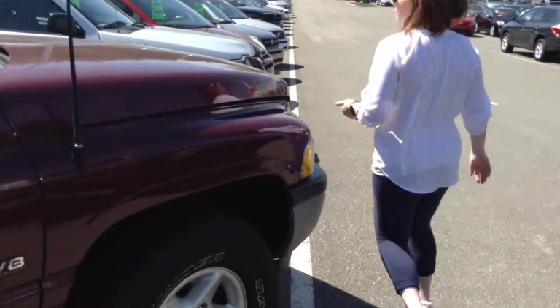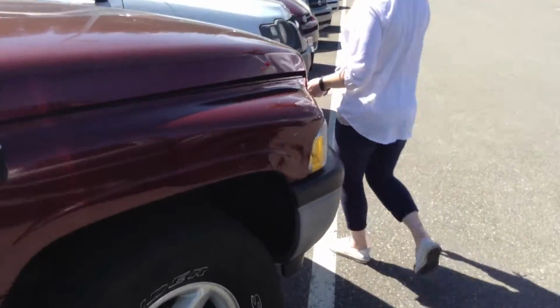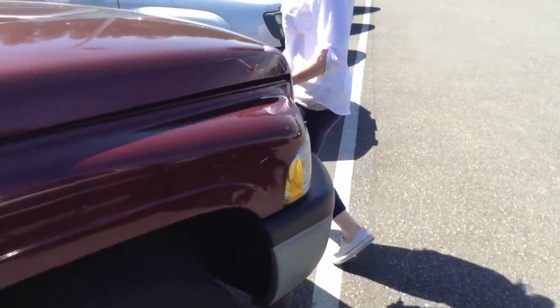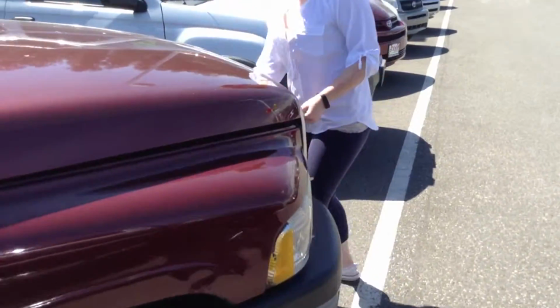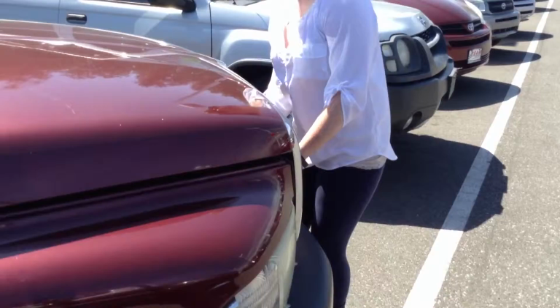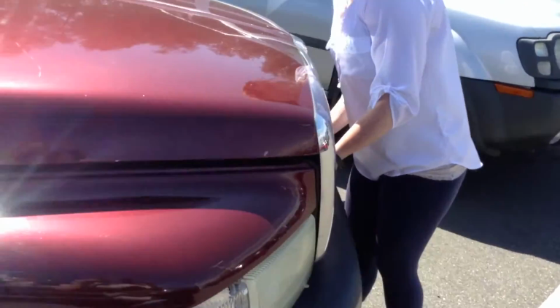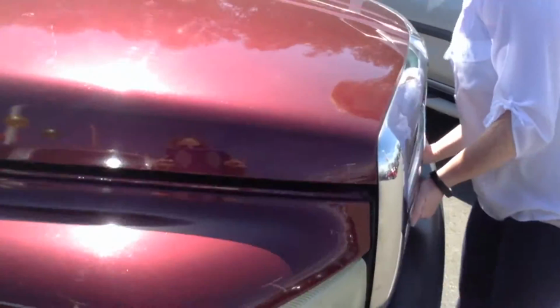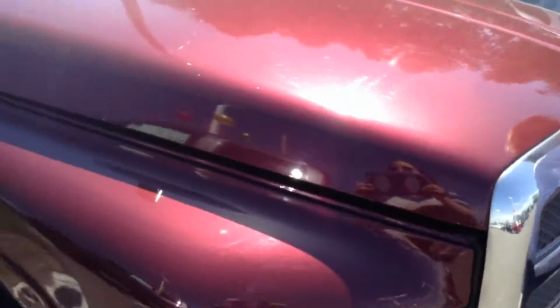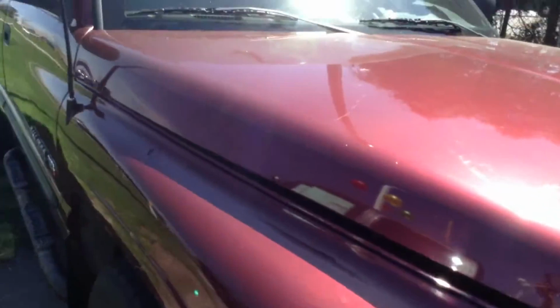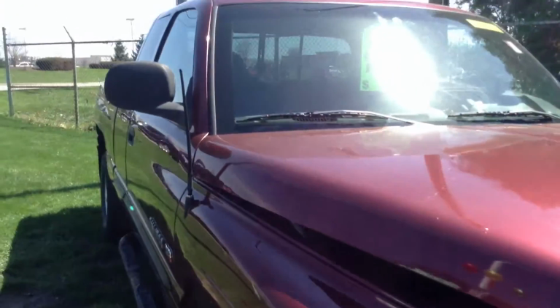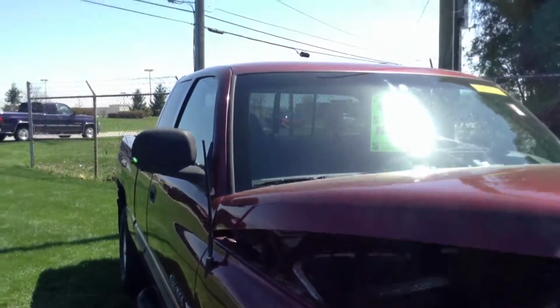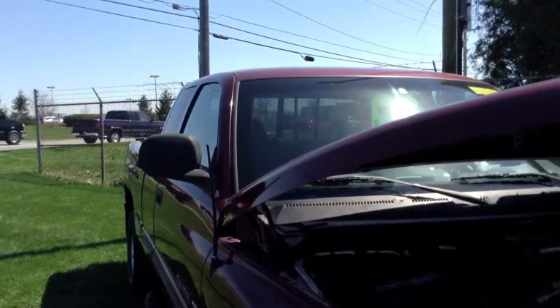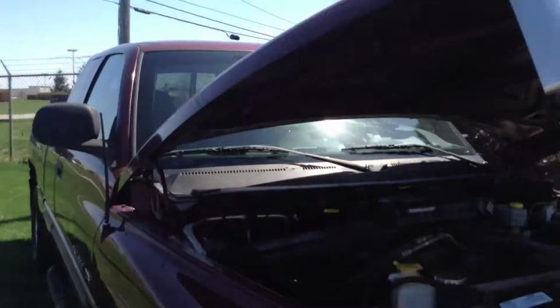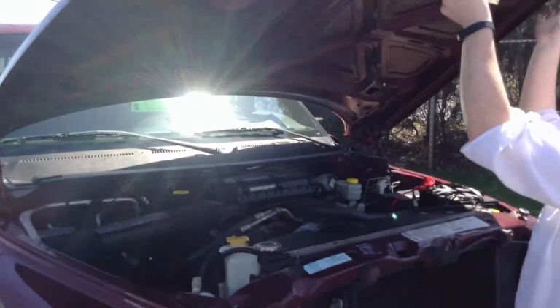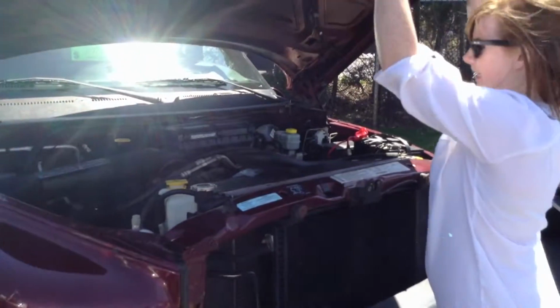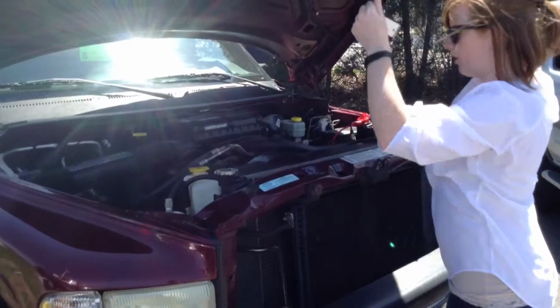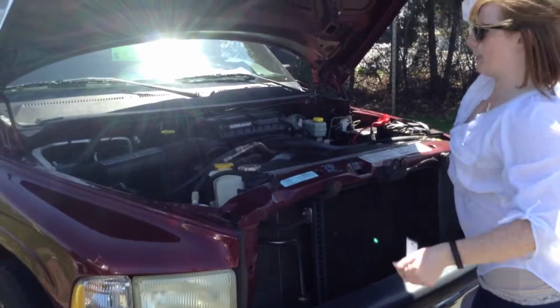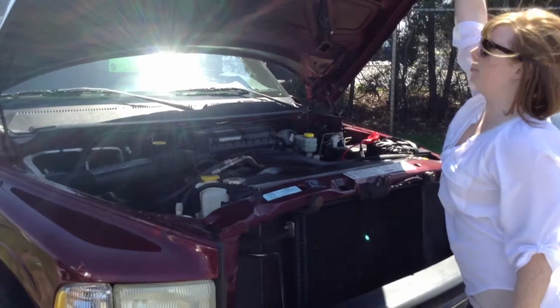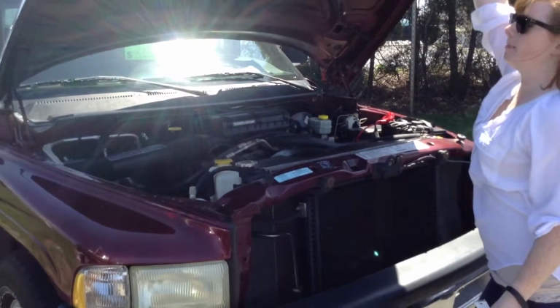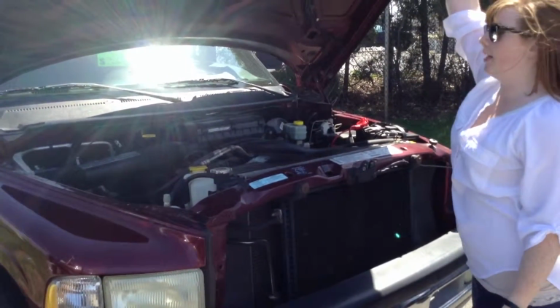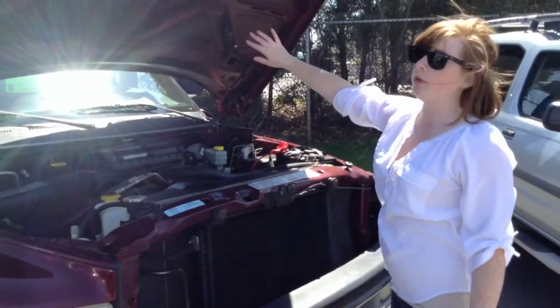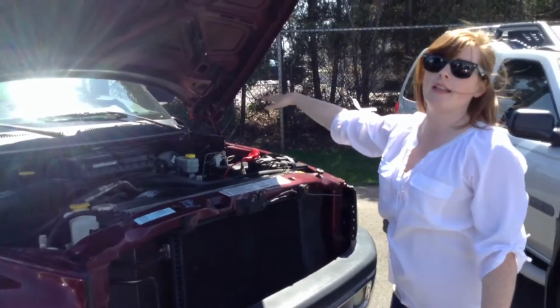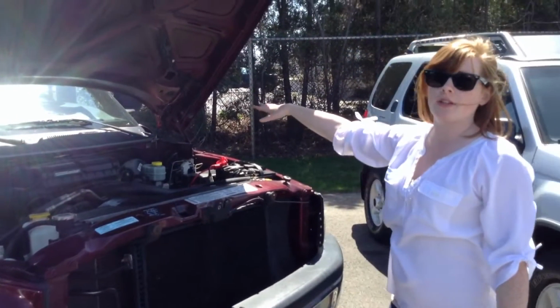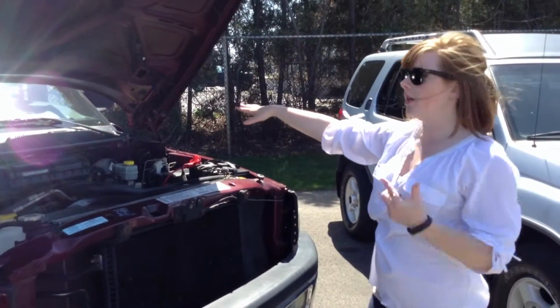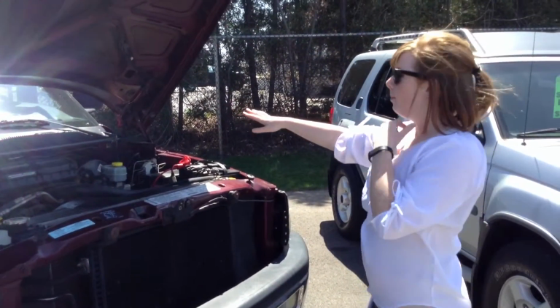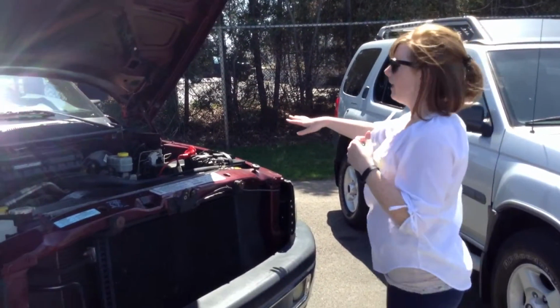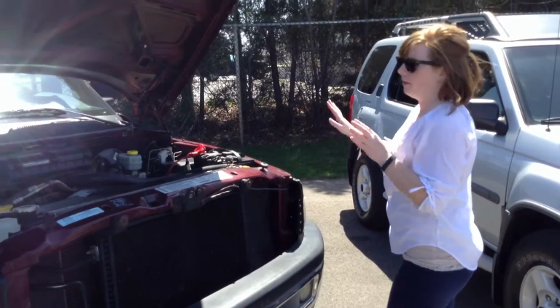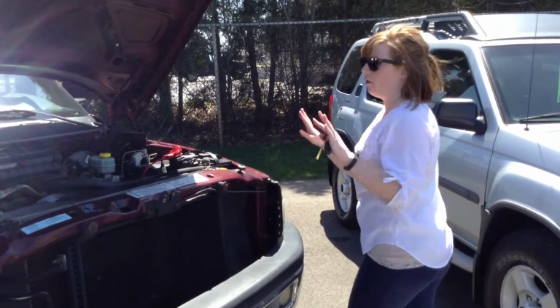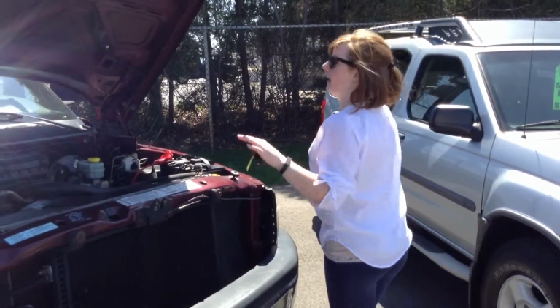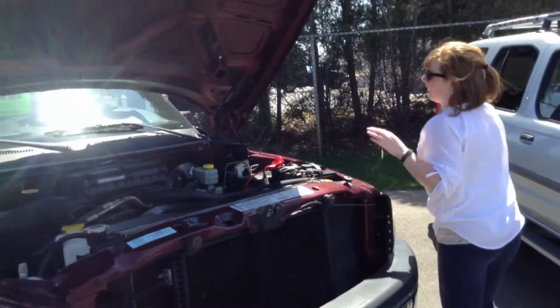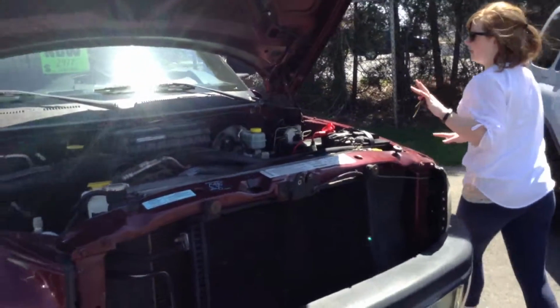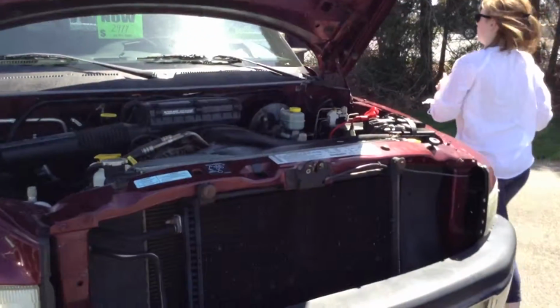This is one of our wholesale vehicles, so it is as-is, as shown — this has not been brought to inspection. There are no warning lights on in the dash, so that's good. But like I said, there is no negotiating on this price.